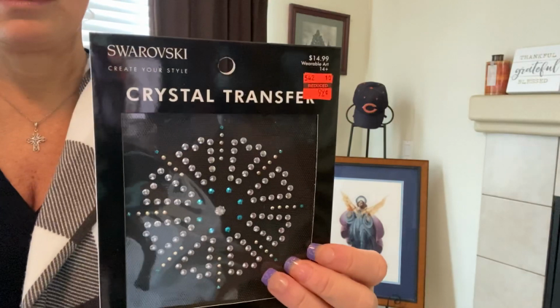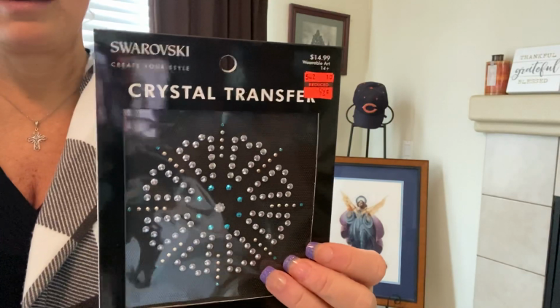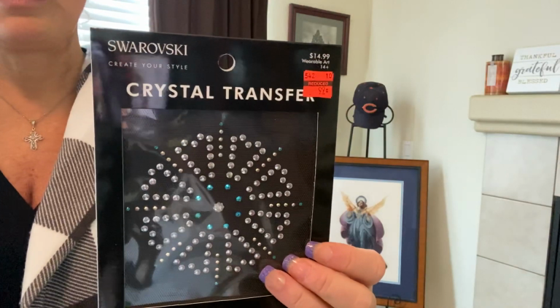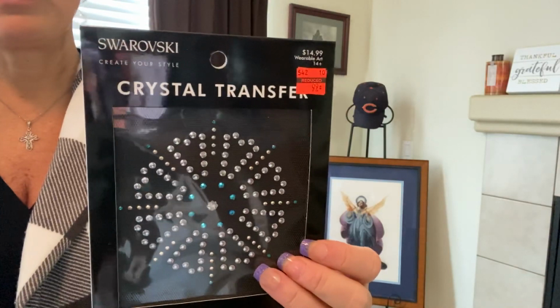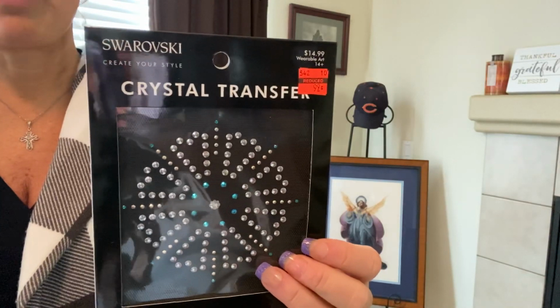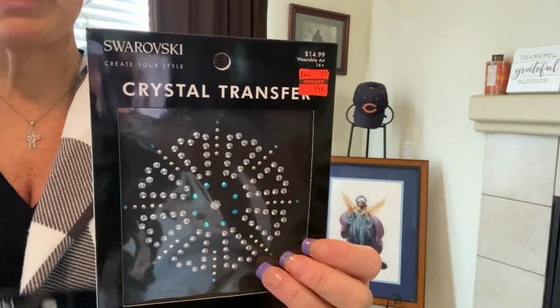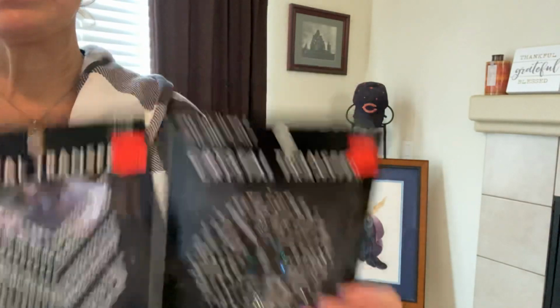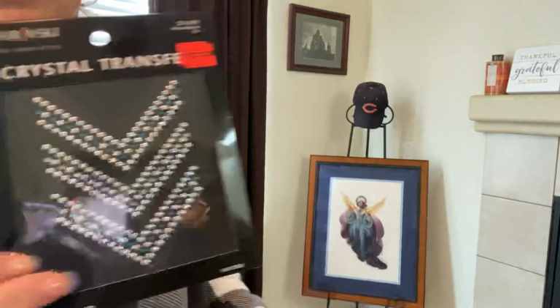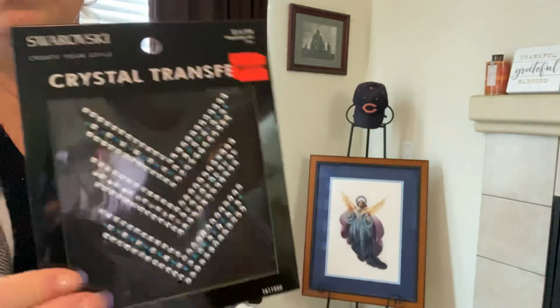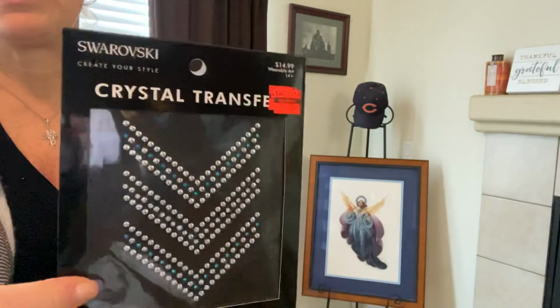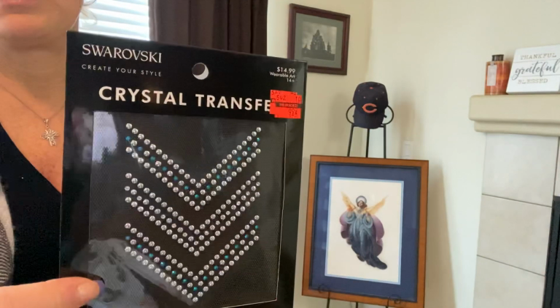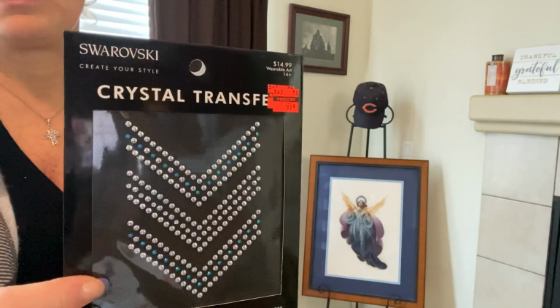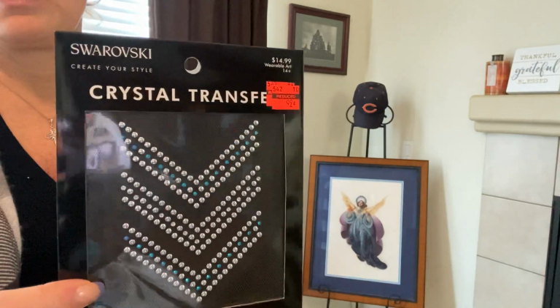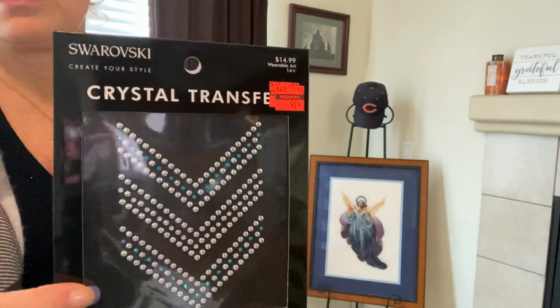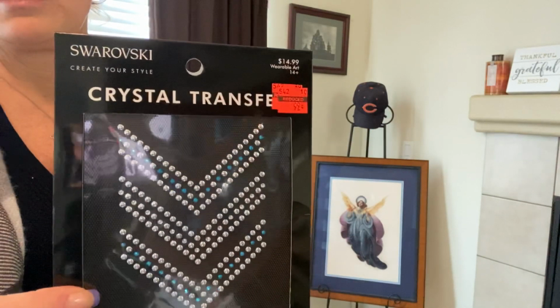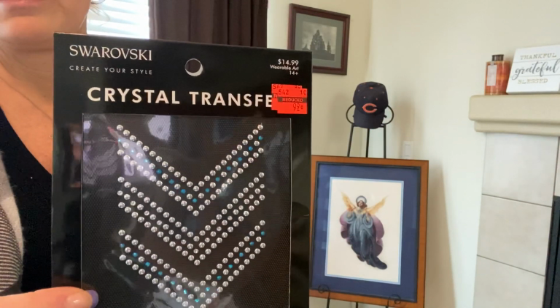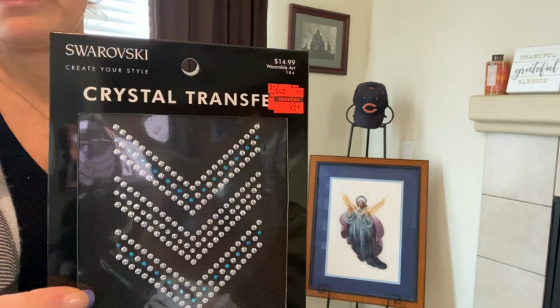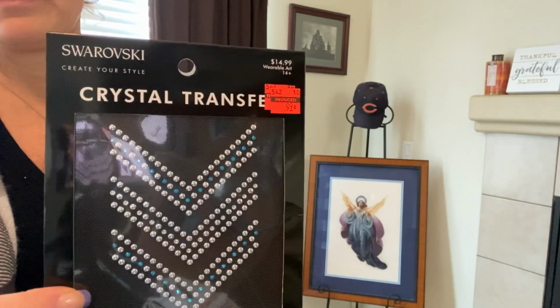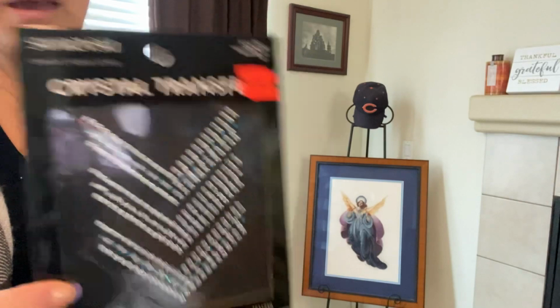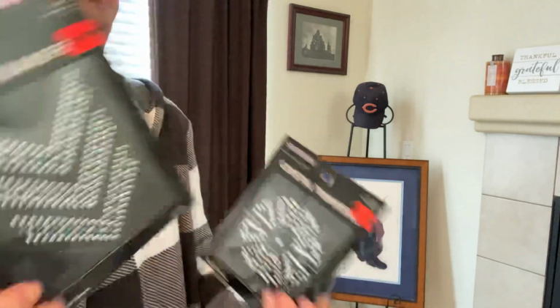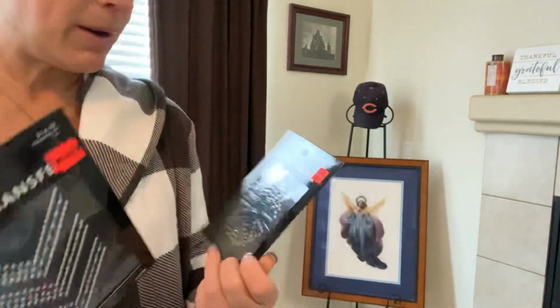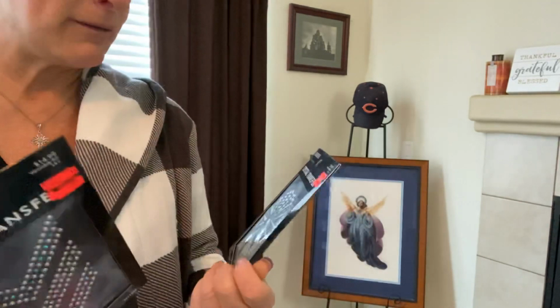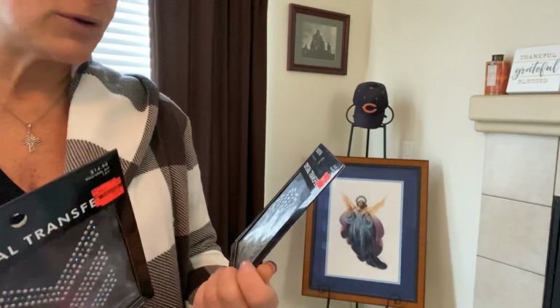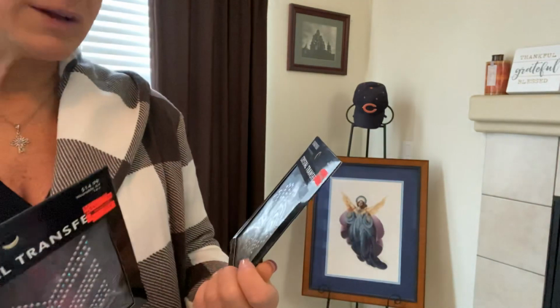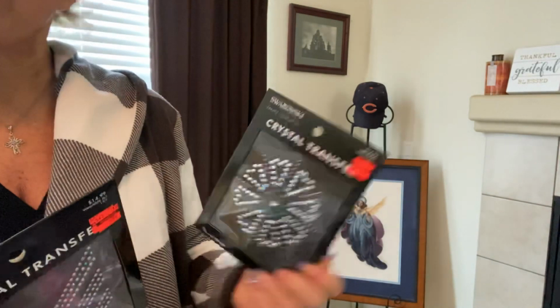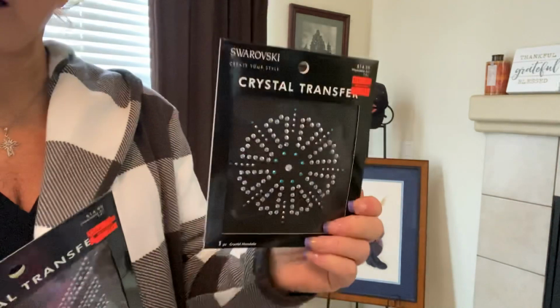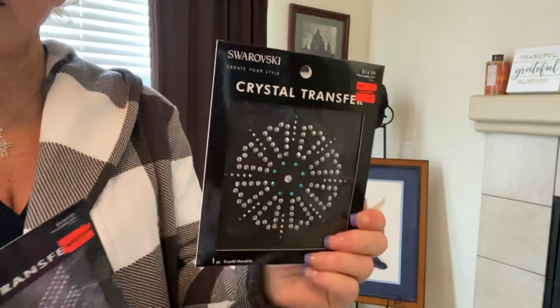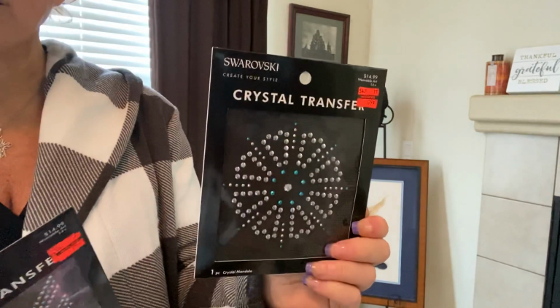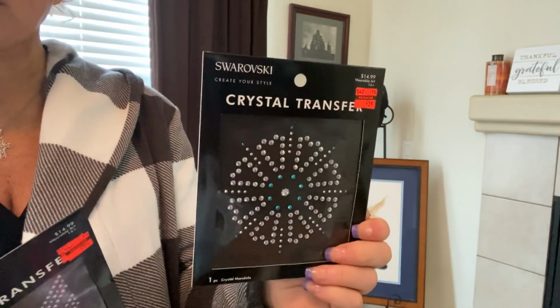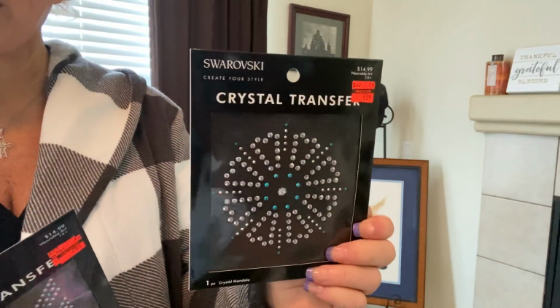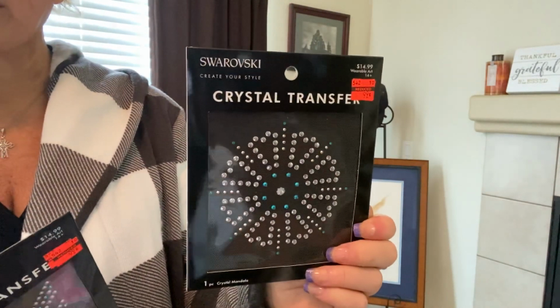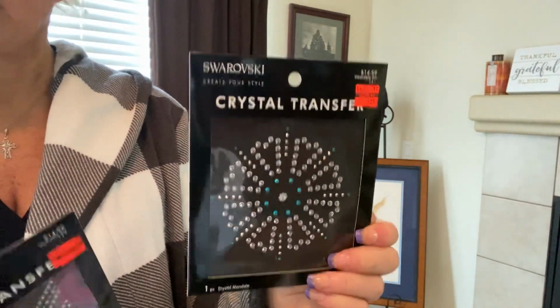Here's some more of the Swarovski Create Your Style Crystal Transfers — look at the price. Can't beat it: $14.99 down to 99 cents.